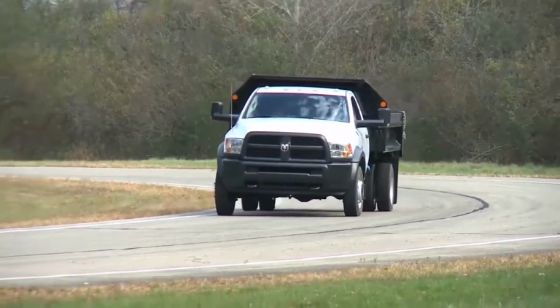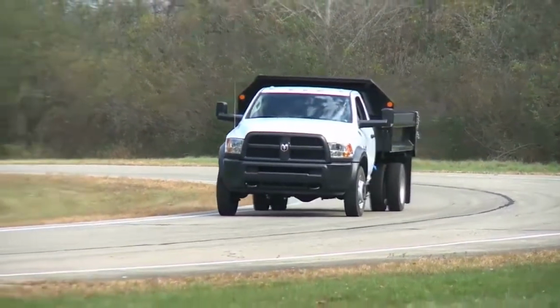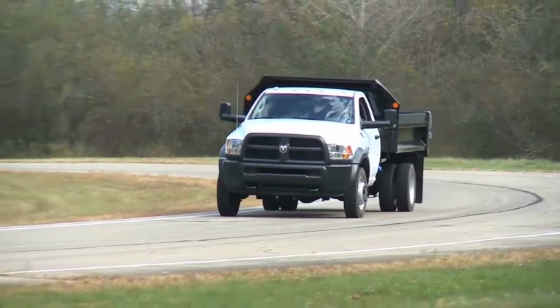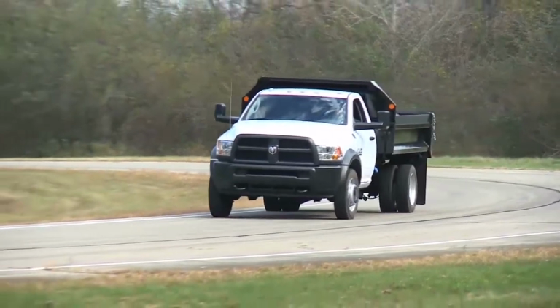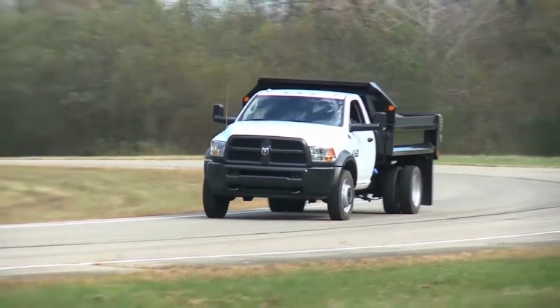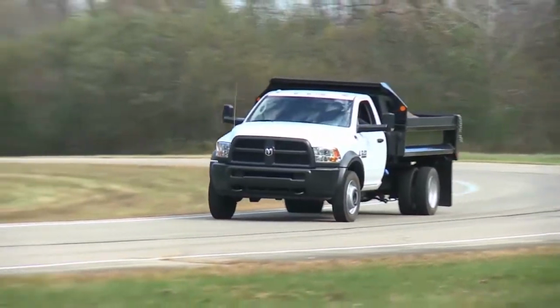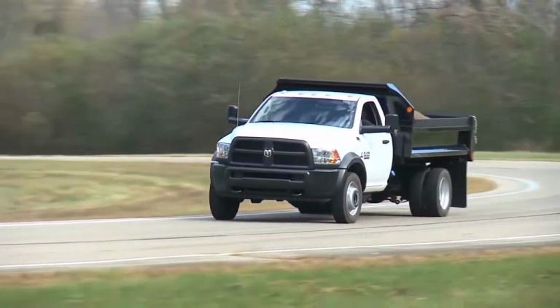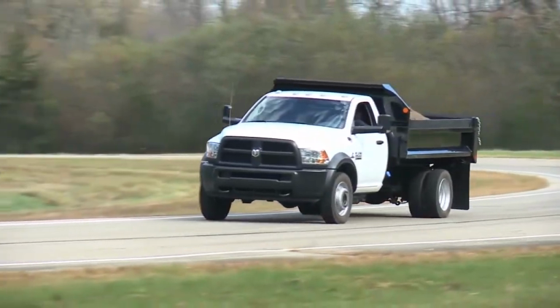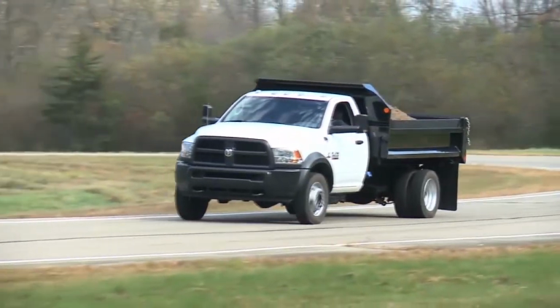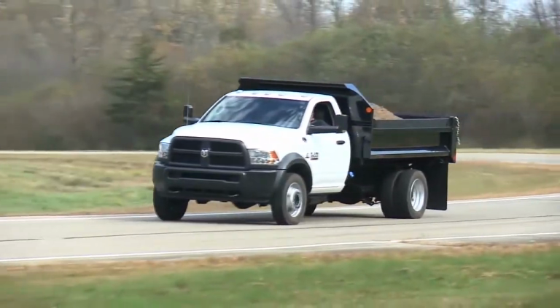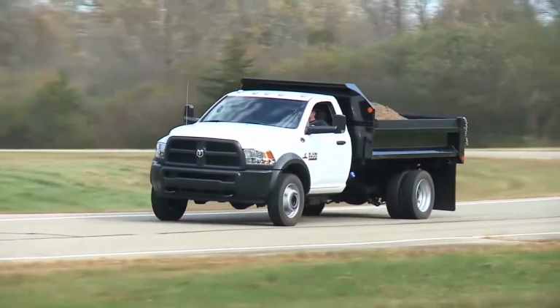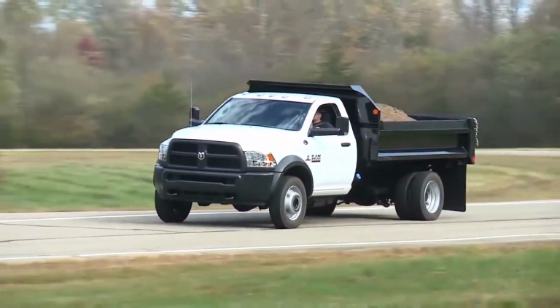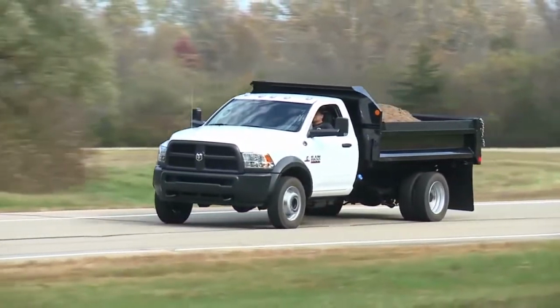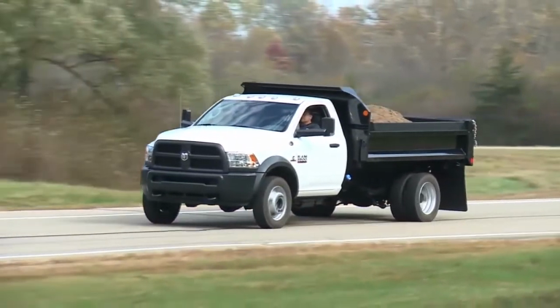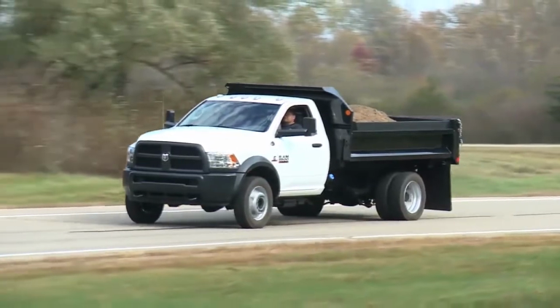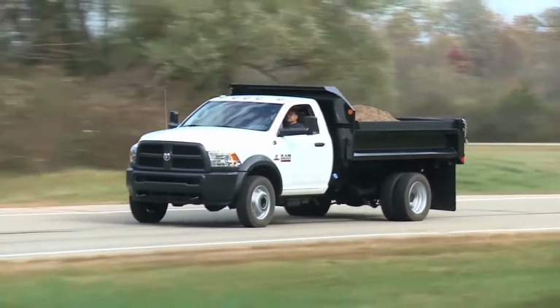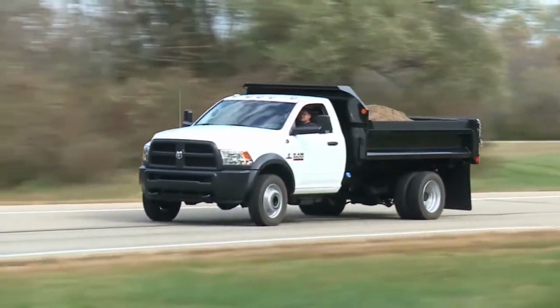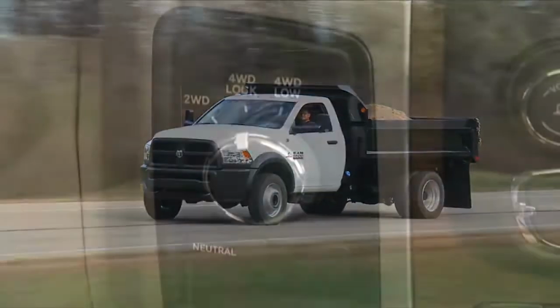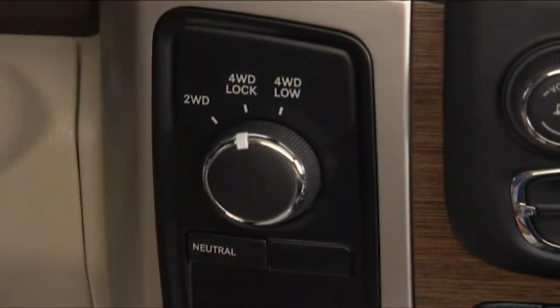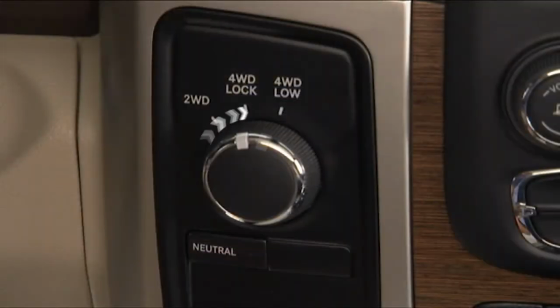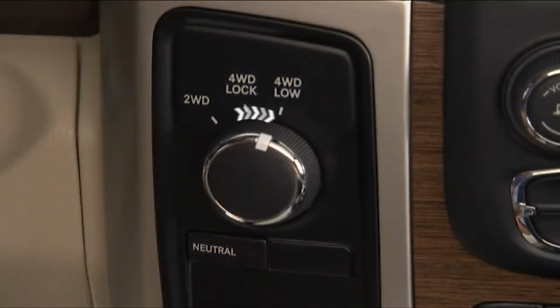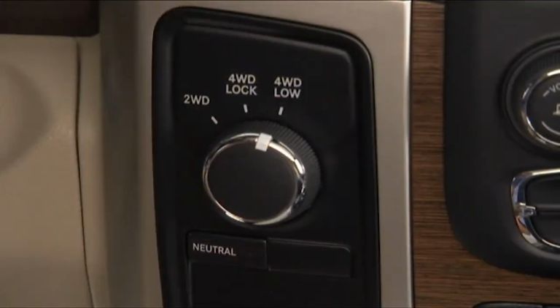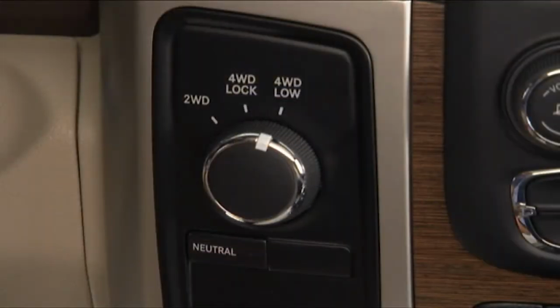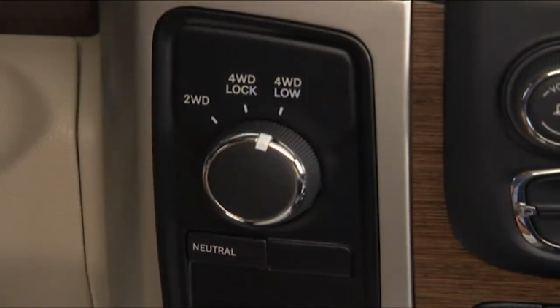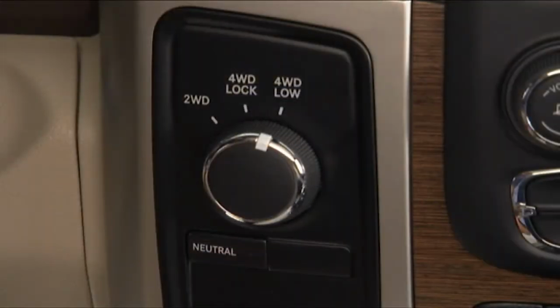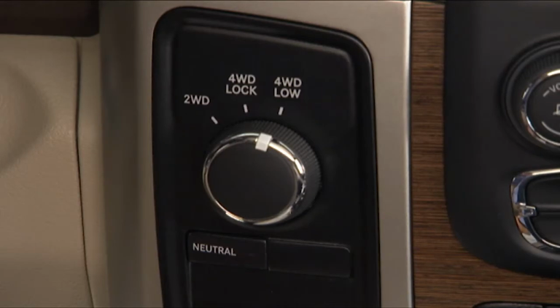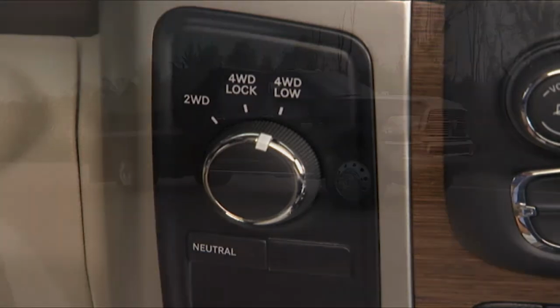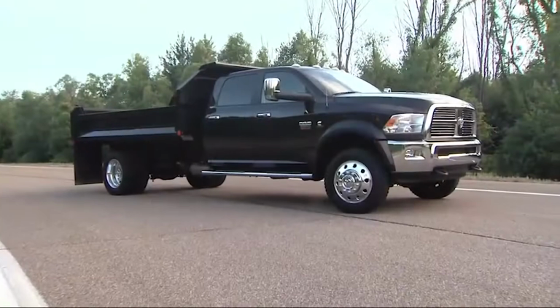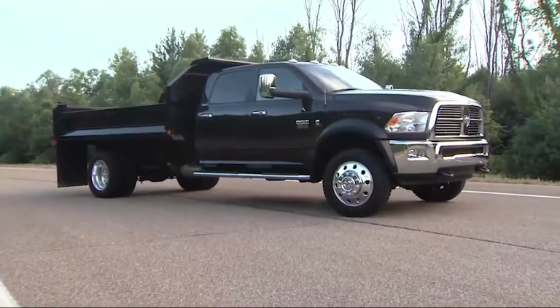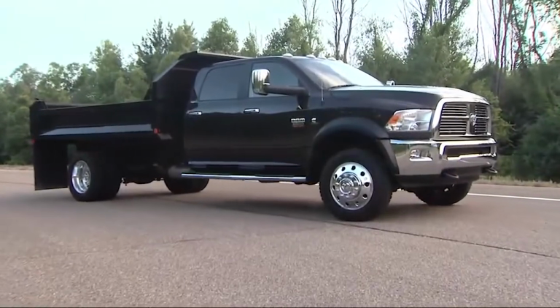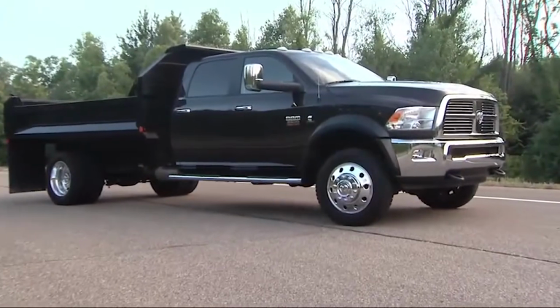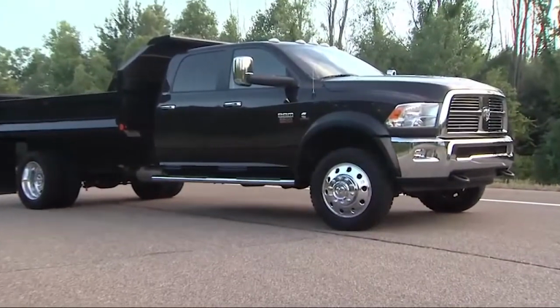Shift the transmission into neutral and, while rolling, rotate the transfer case control switch to four-wheel drive low. Or you can bring the vehicle to a complete stop and, with the ignition in the On/Run position and the engine either off or running,